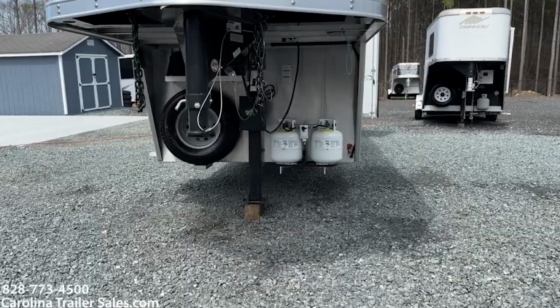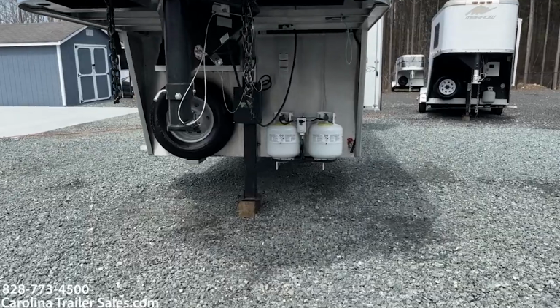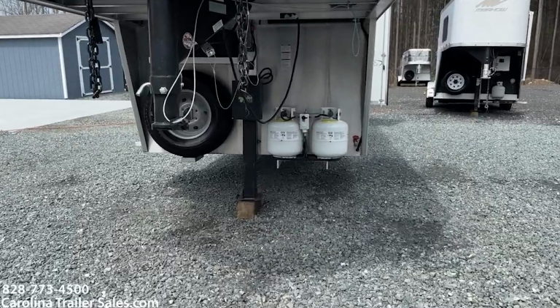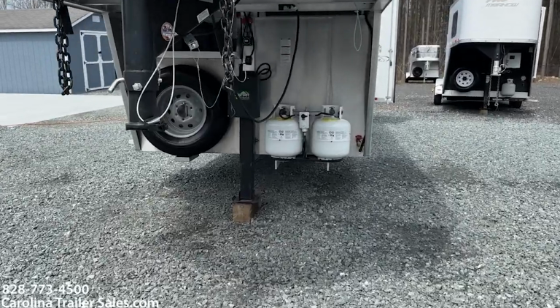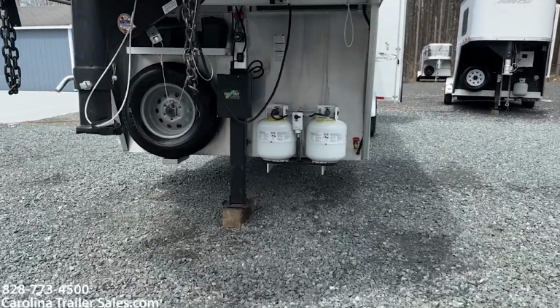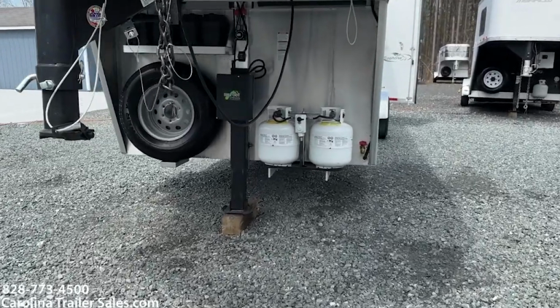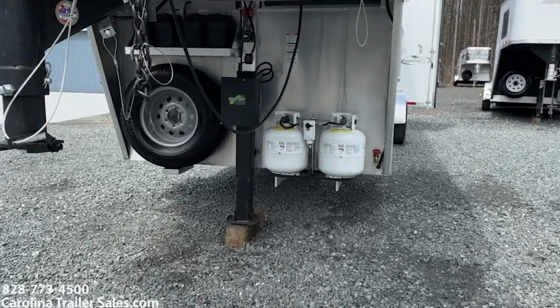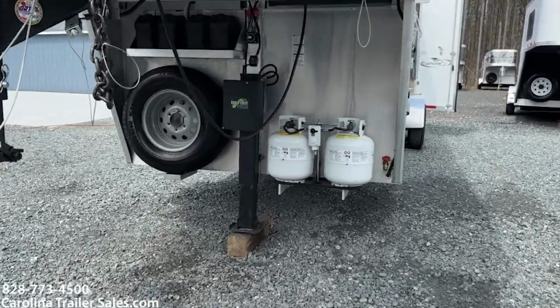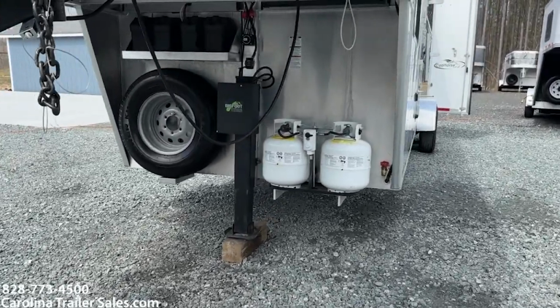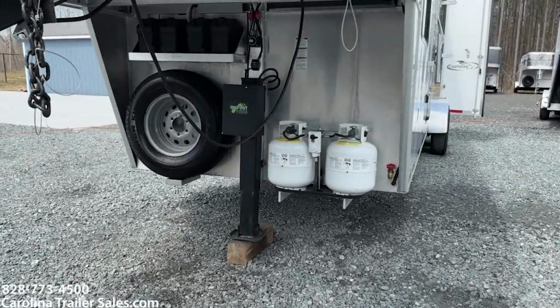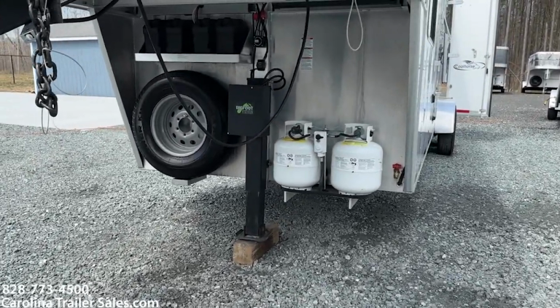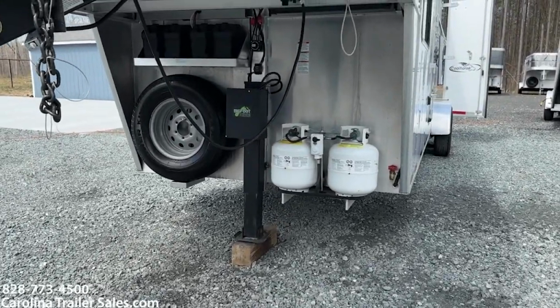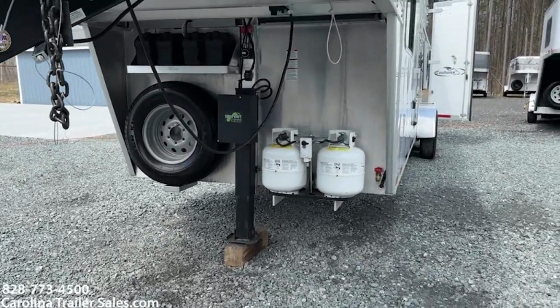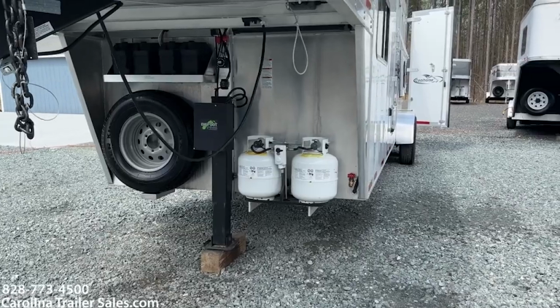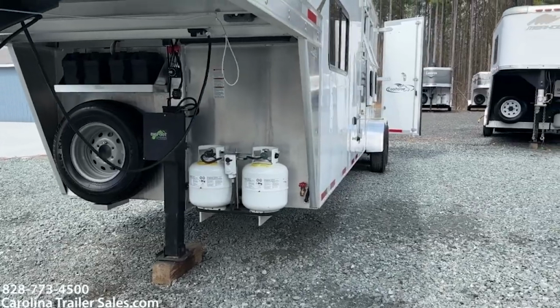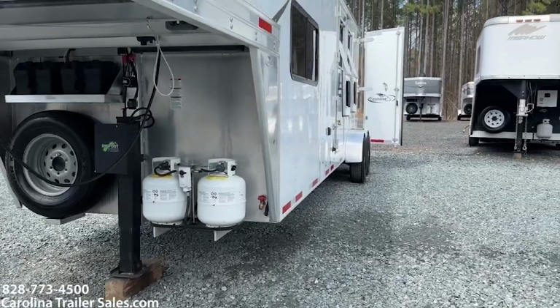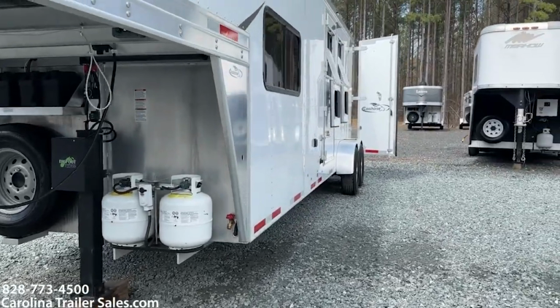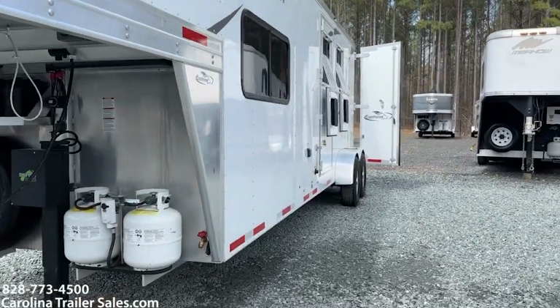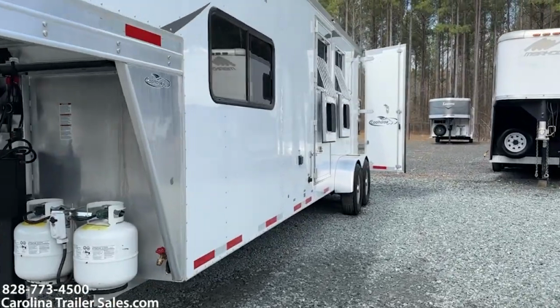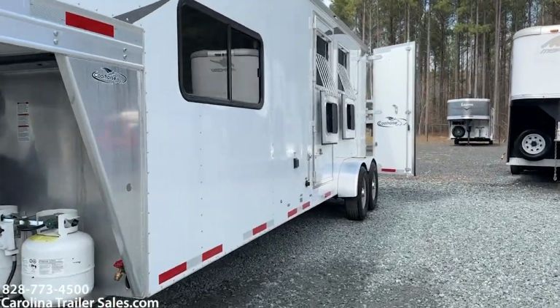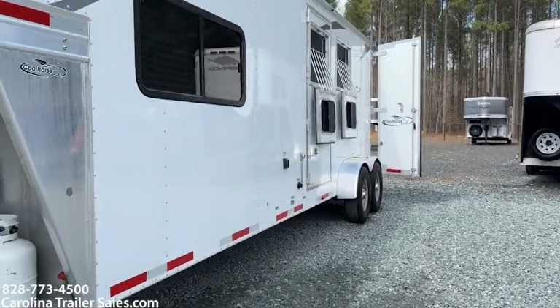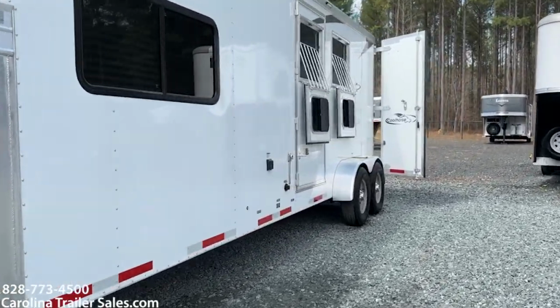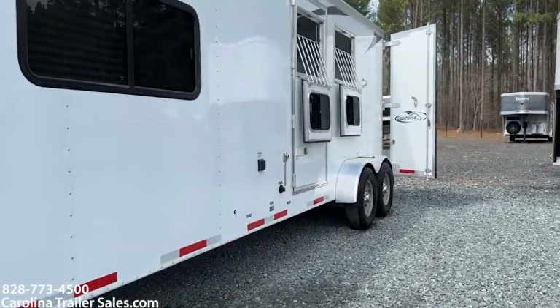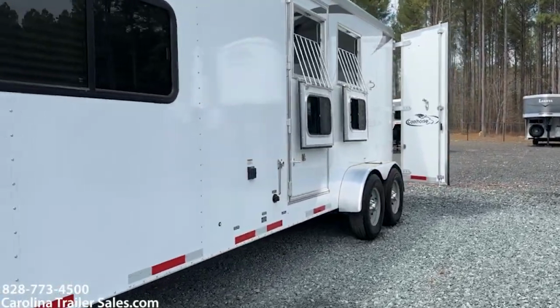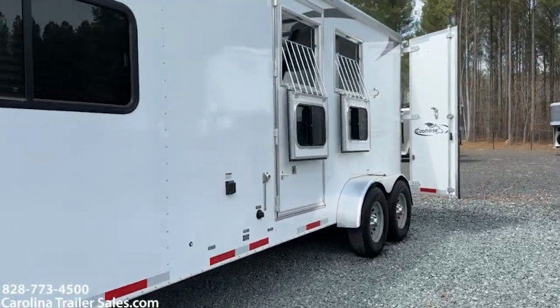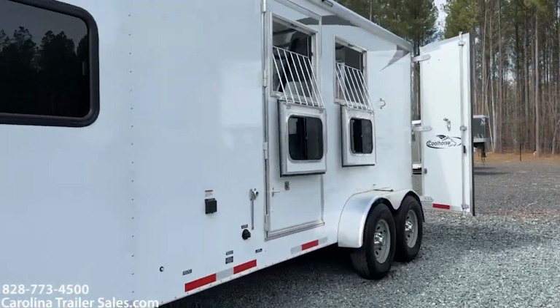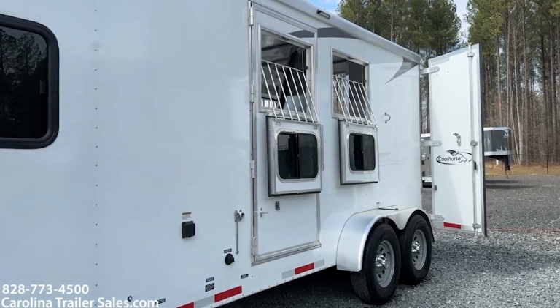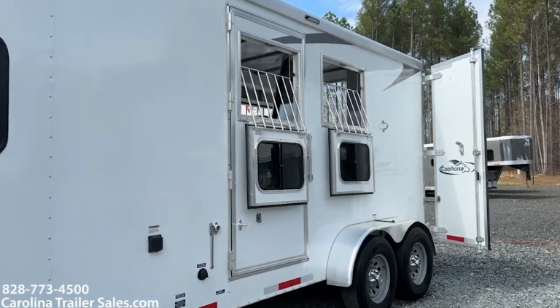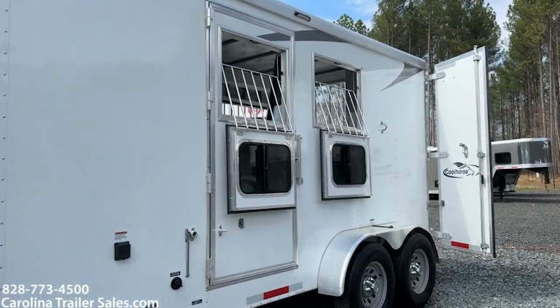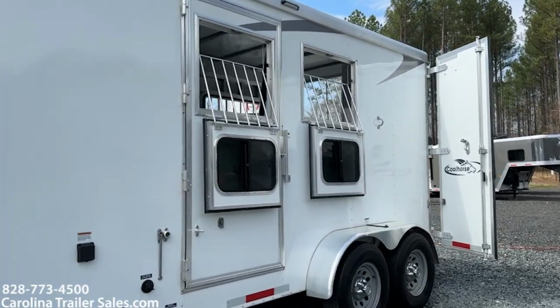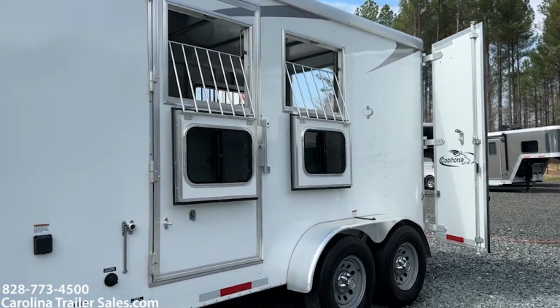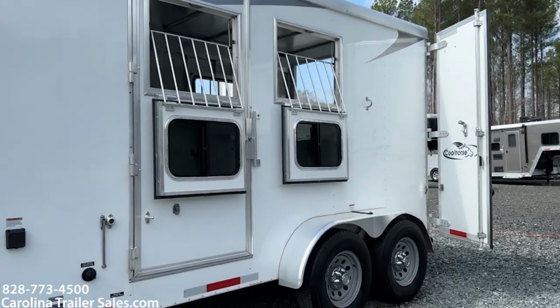It does have a hydraulic jack, two propane tanks, two batteries. It also has two drop-down windows with bars and an escape door.